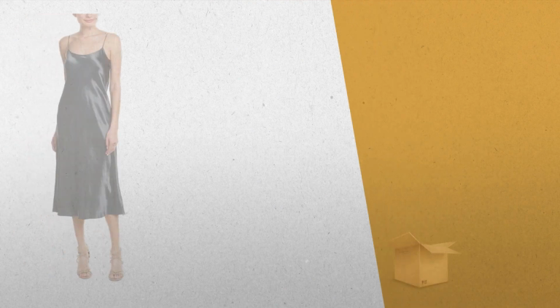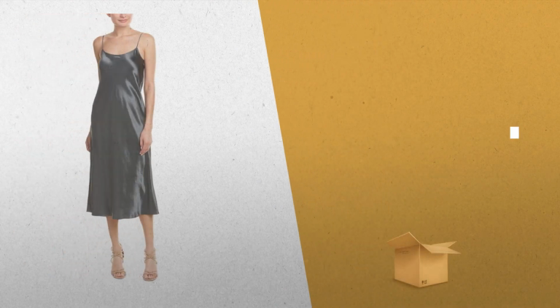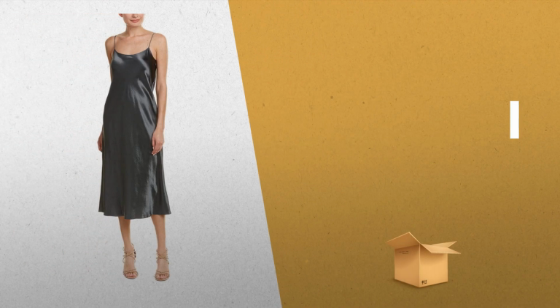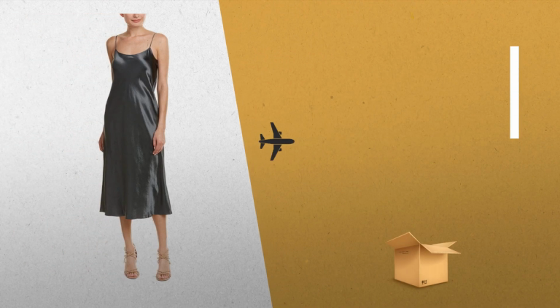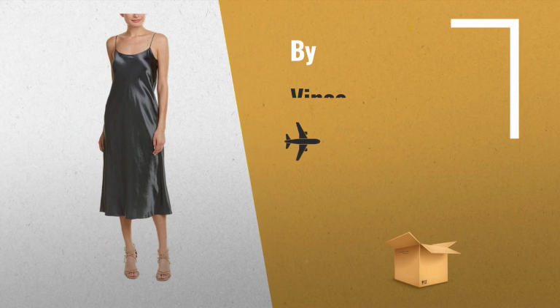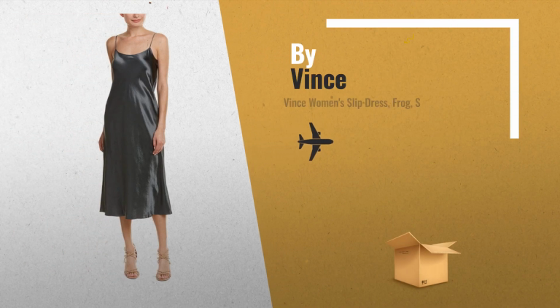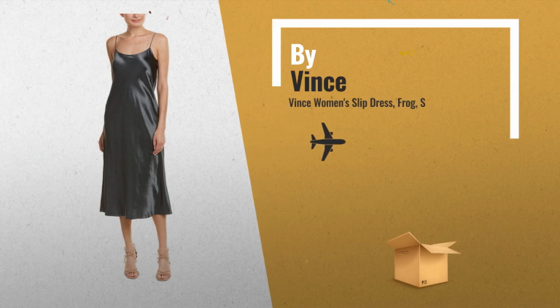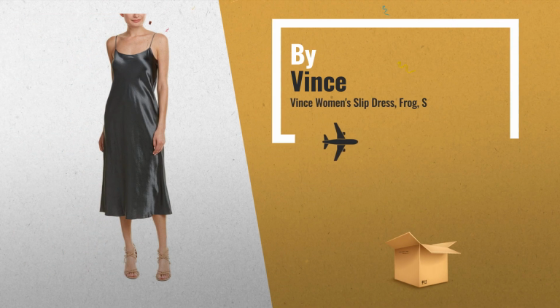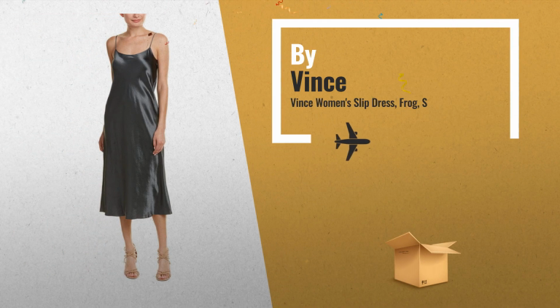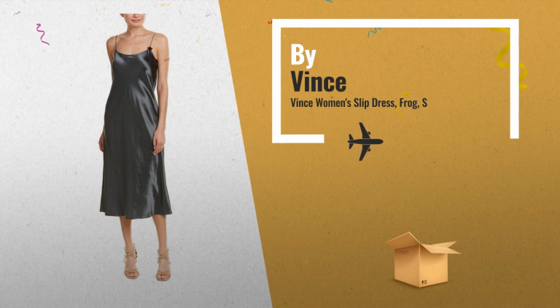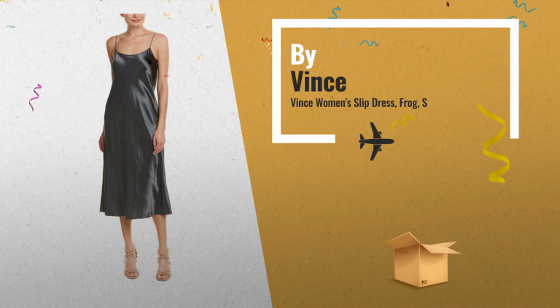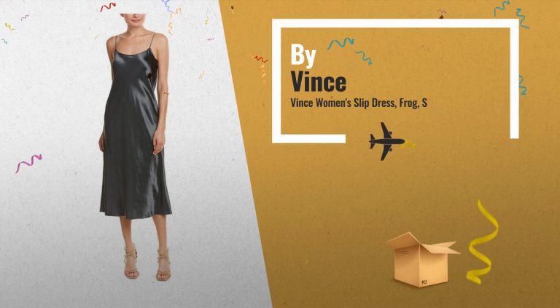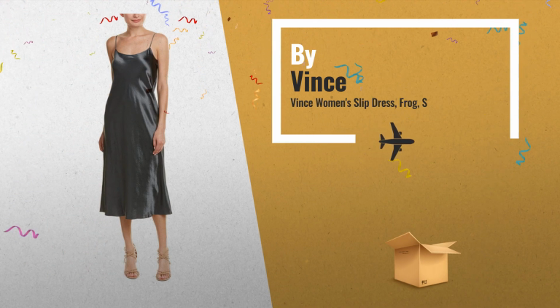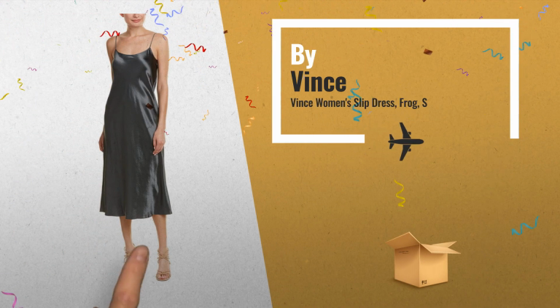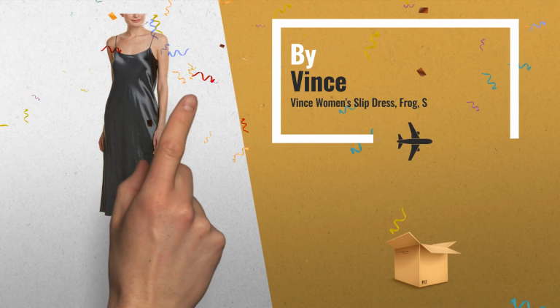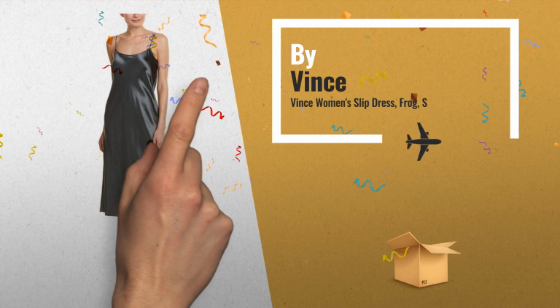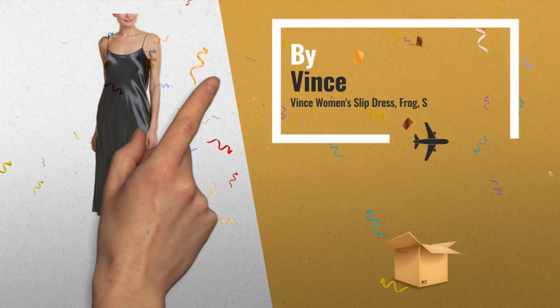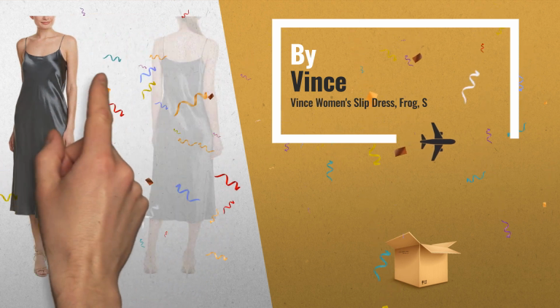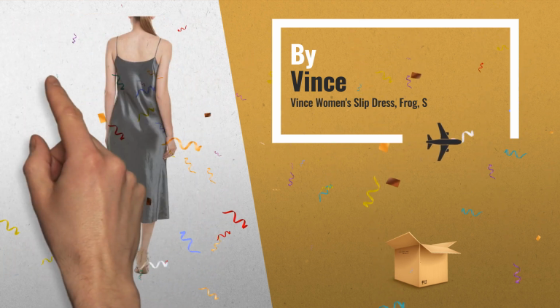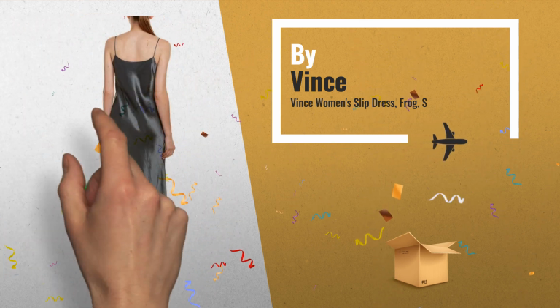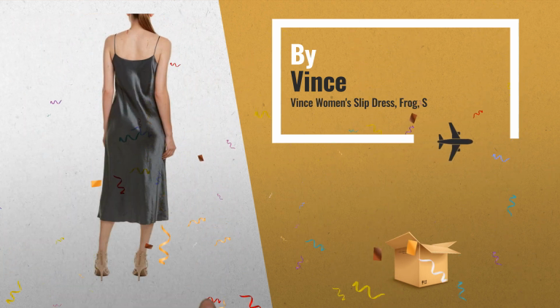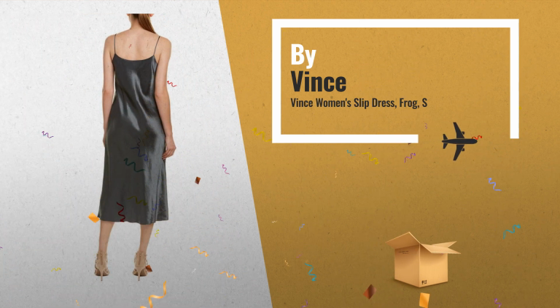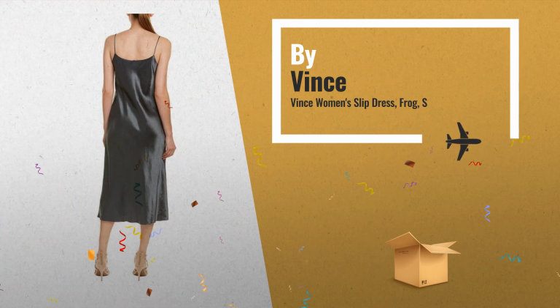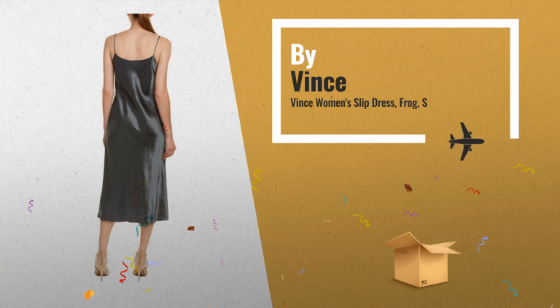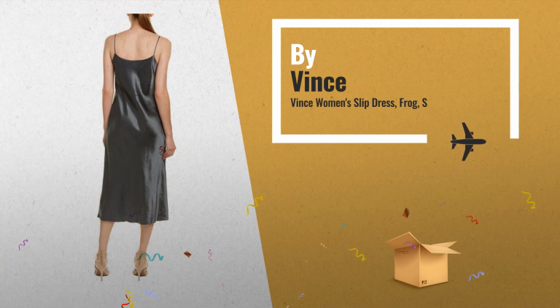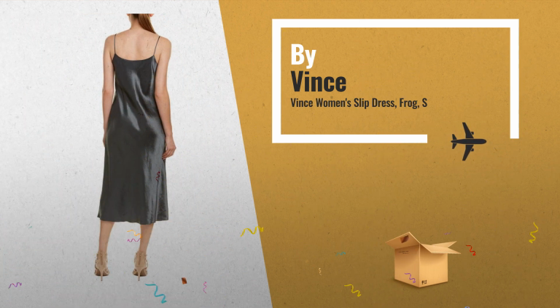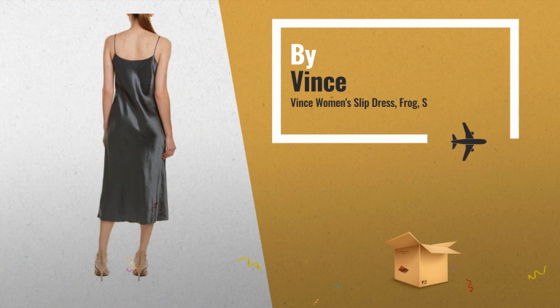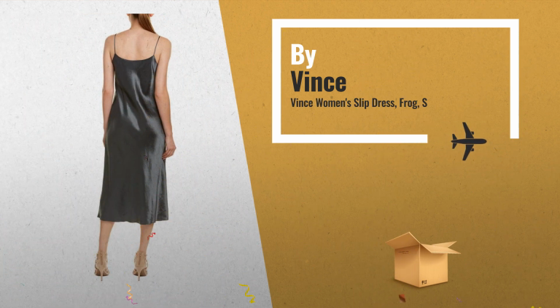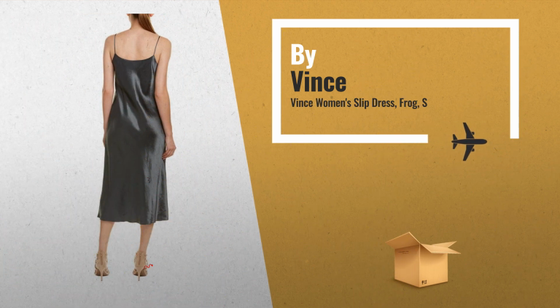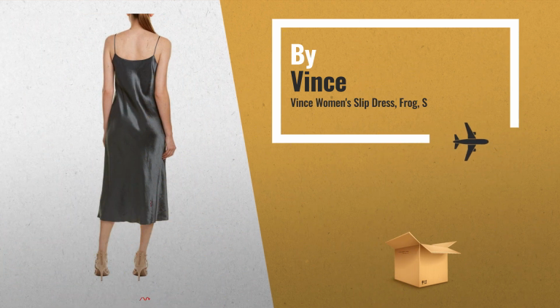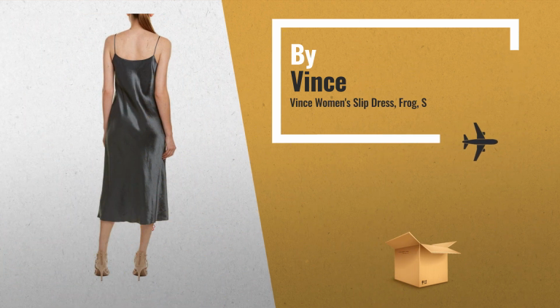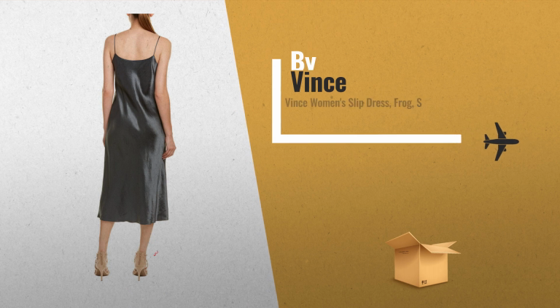Number 6: sleeveless midi length slip dress with a rounded neckline, ultra thin straps, and an elongated subtle flared hem, by Vince.